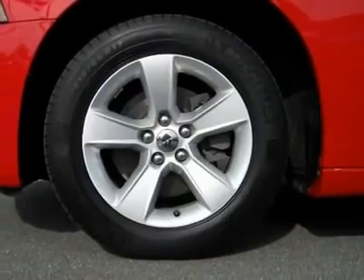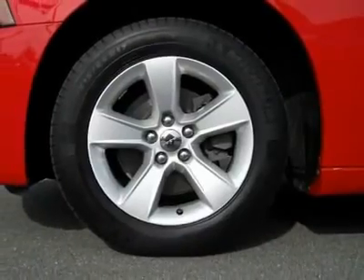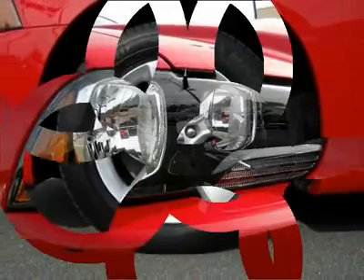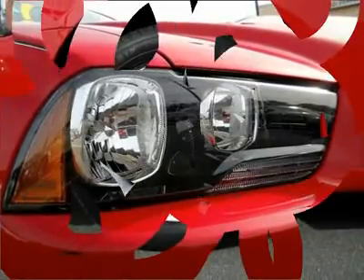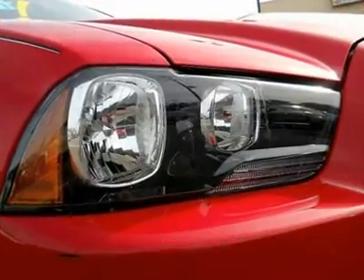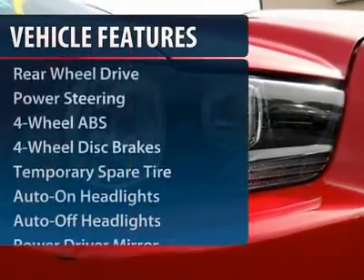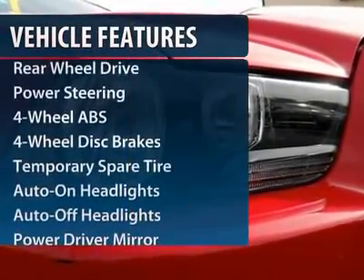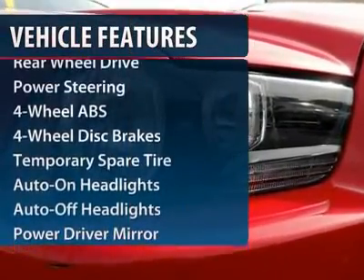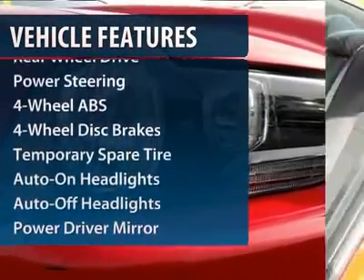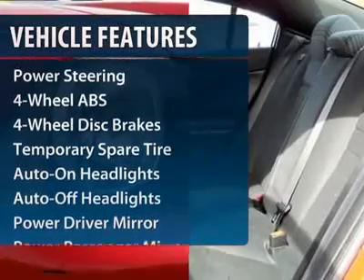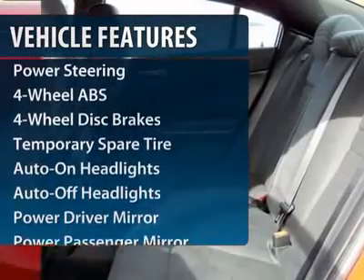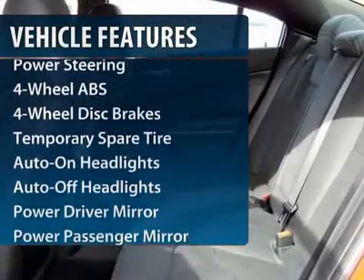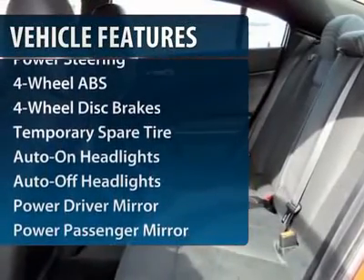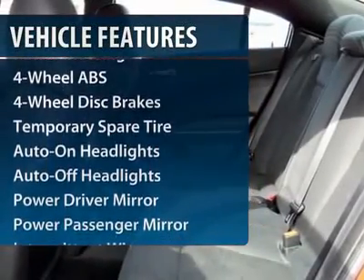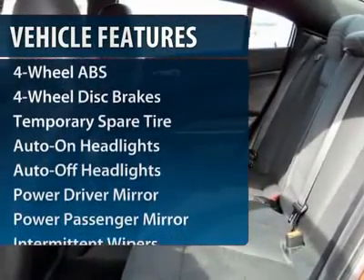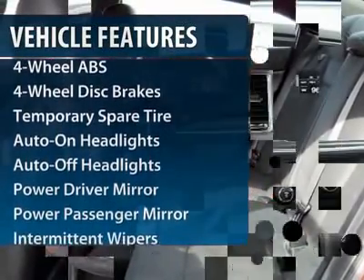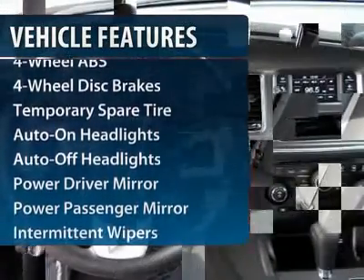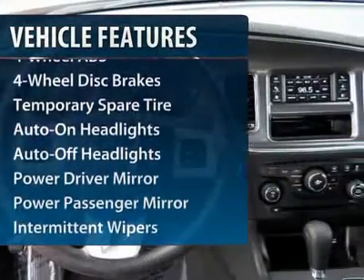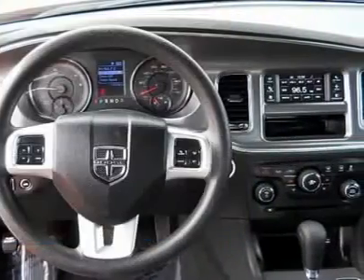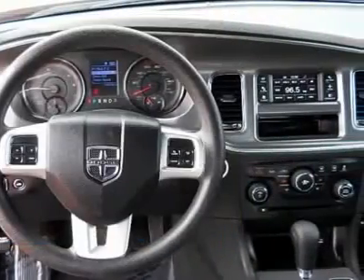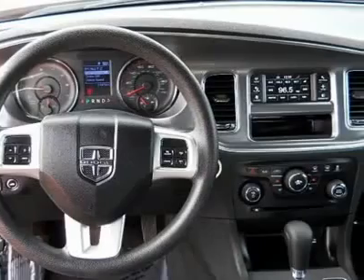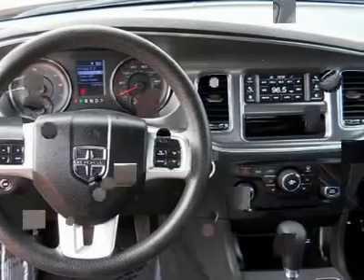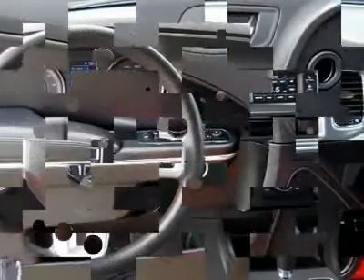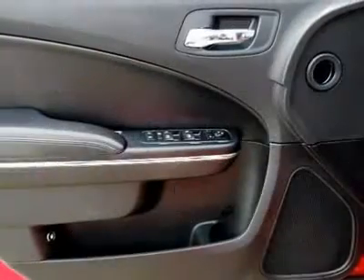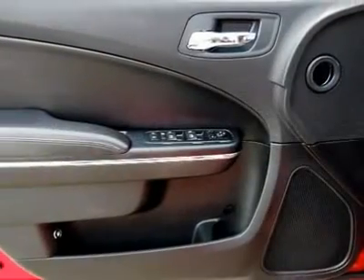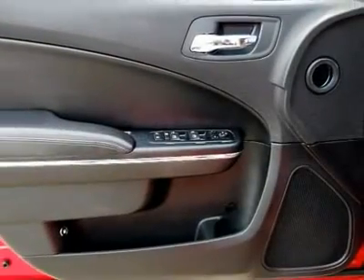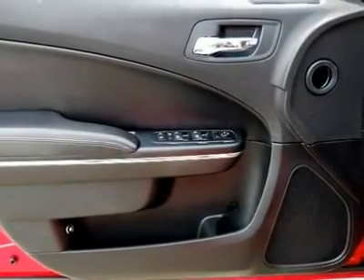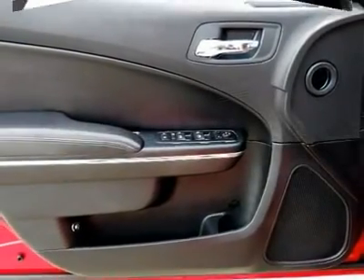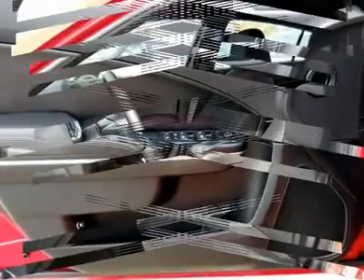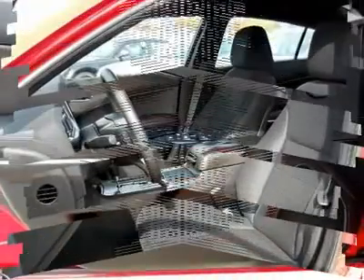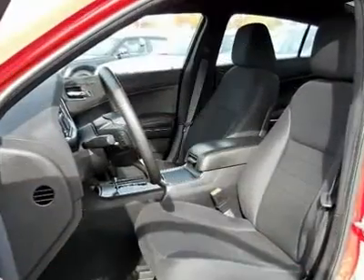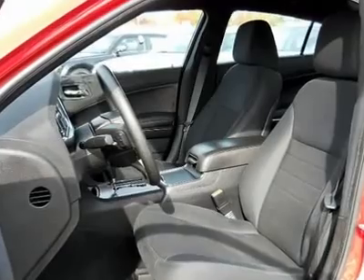Here are some of this vehicle's great options: stability control, traction control, steering wheel audio controls, four-wheel ABS, power steering, adjustable steering wheel, front floor mats.